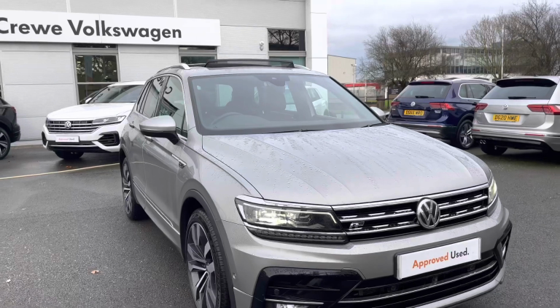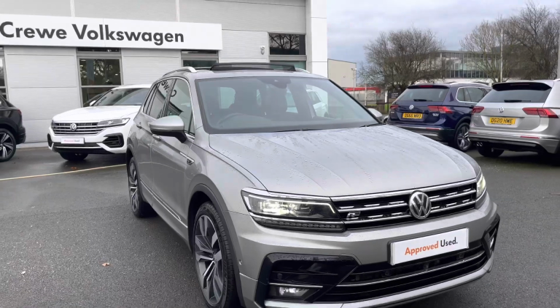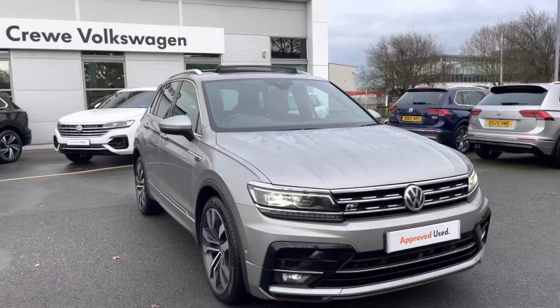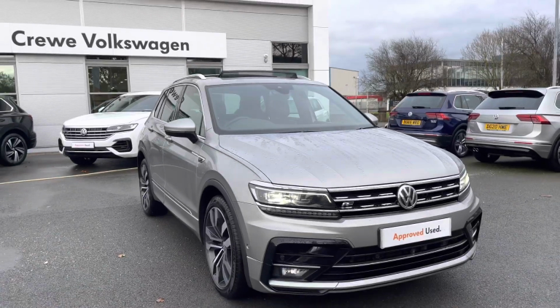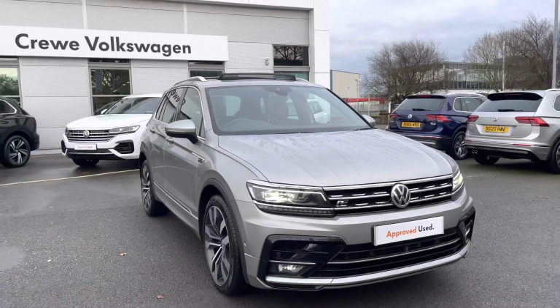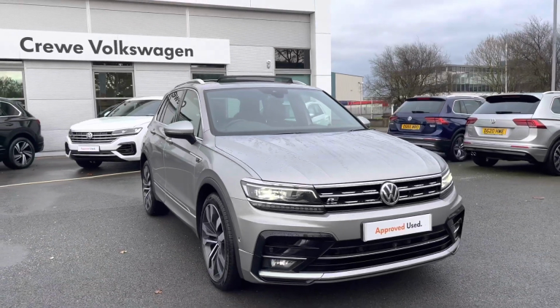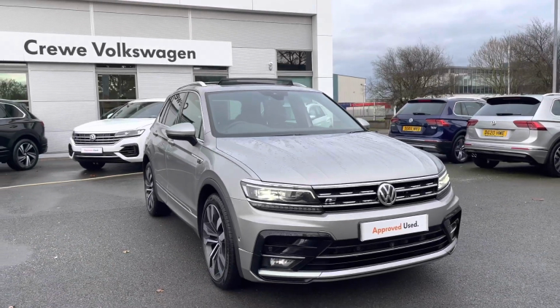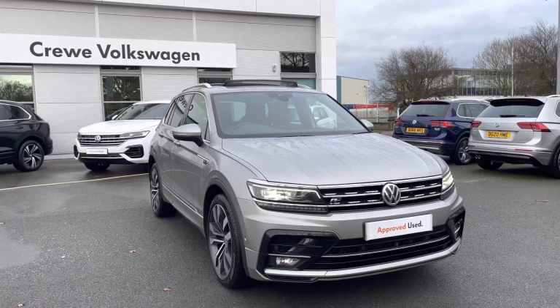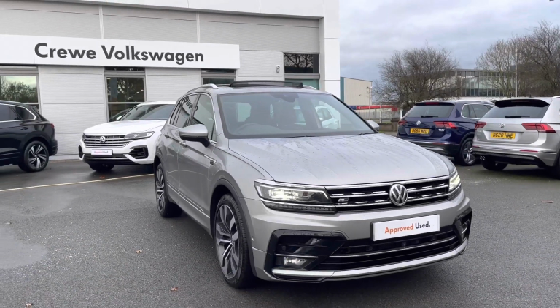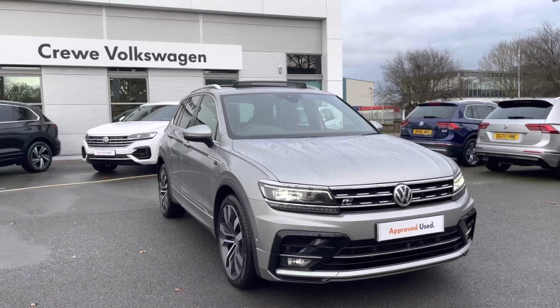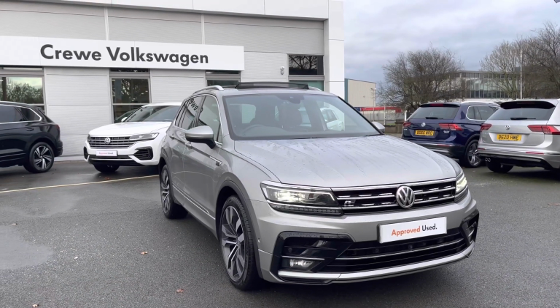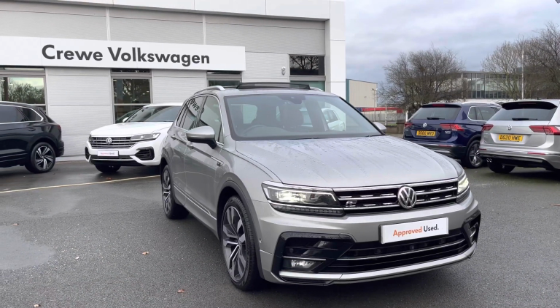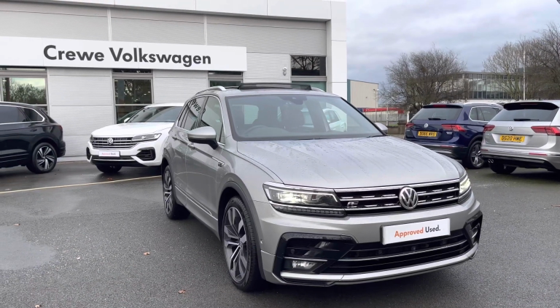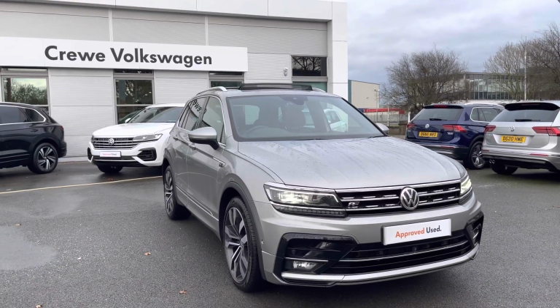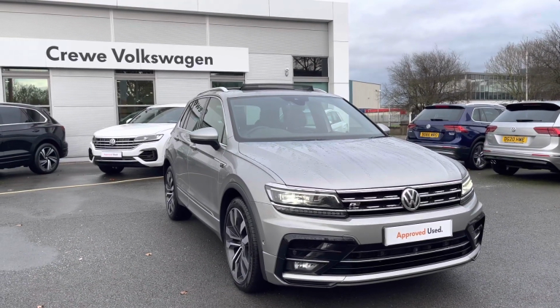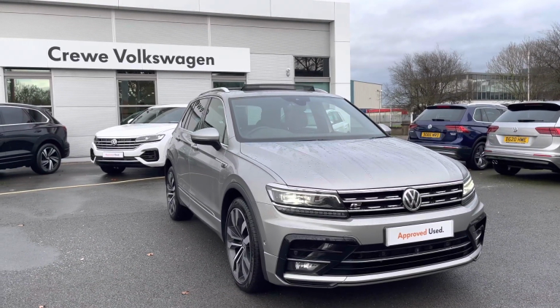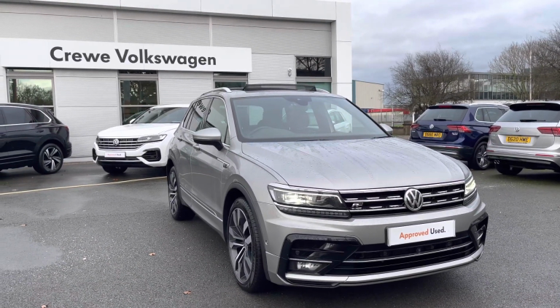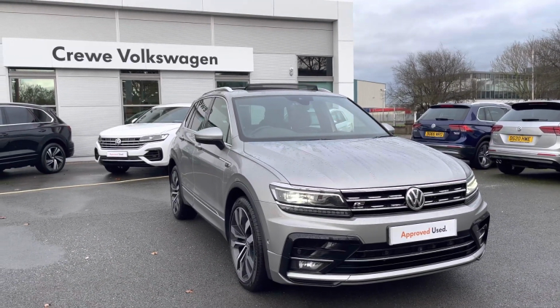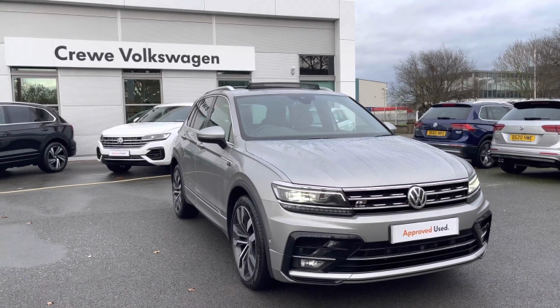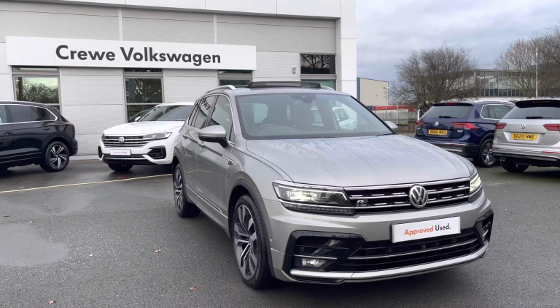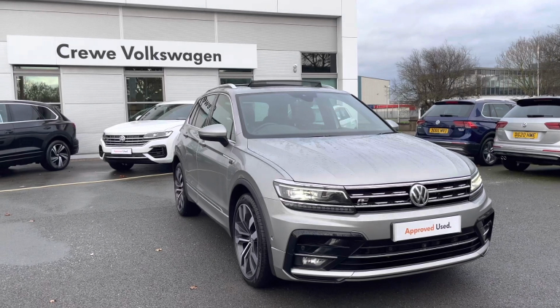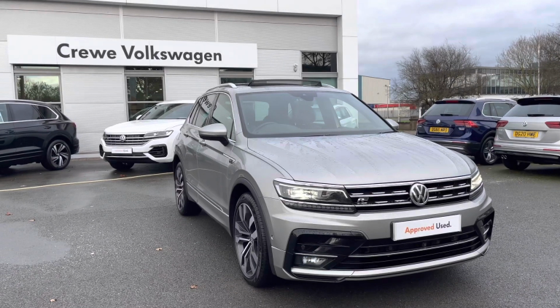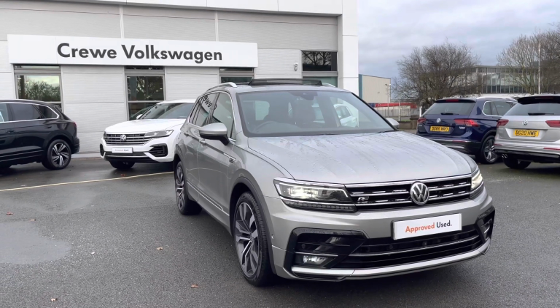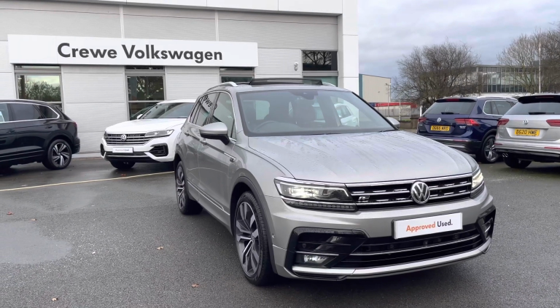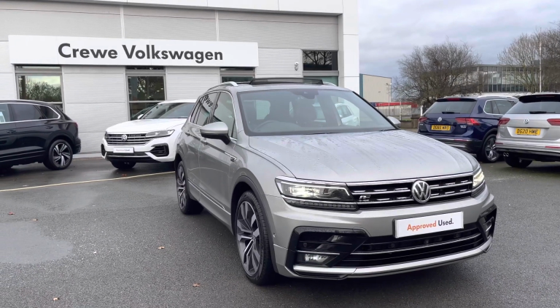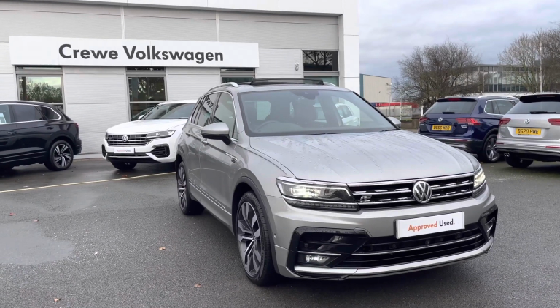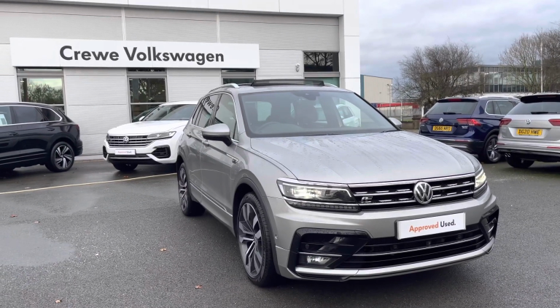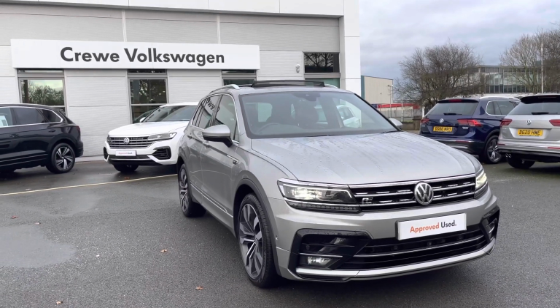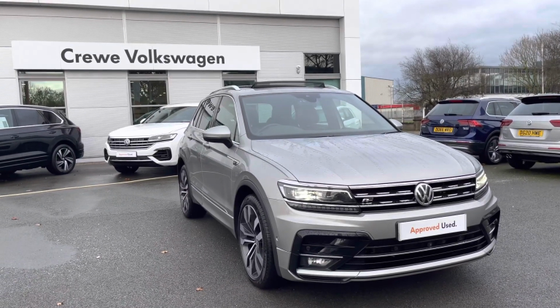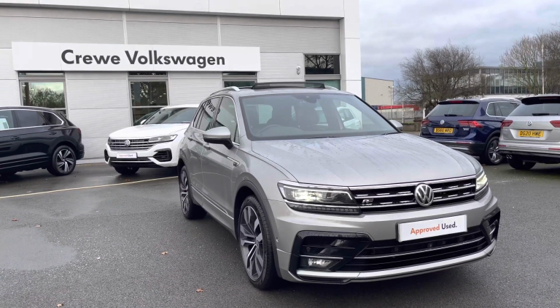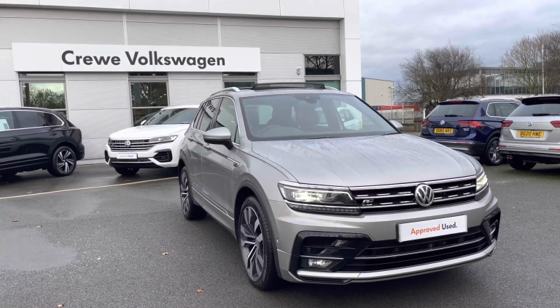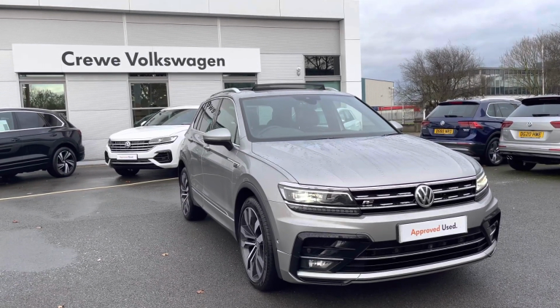Hello everyone and welcome to Crew Volkswagen. Today I'm doing a video on this lovely Volkswagen Tiguan R-Line Tech we've currently got for sale, with a 2.0-litre diesel engine producing 150 horsepower.